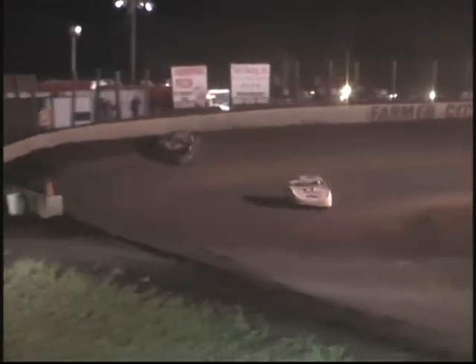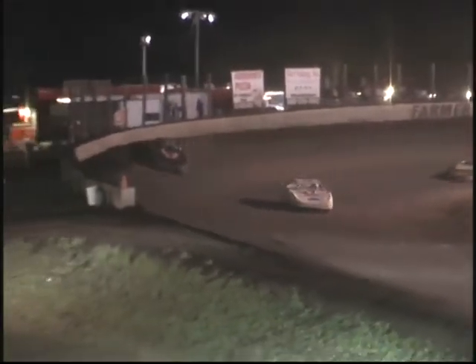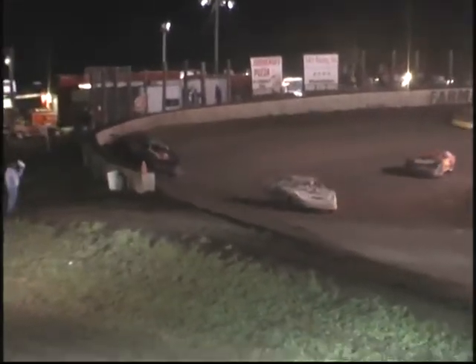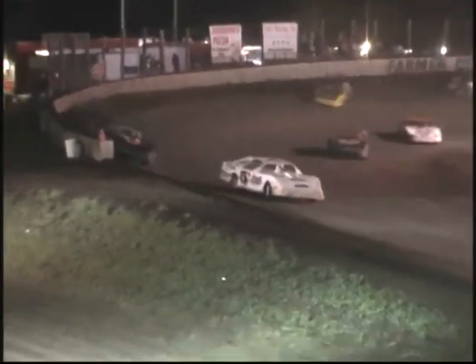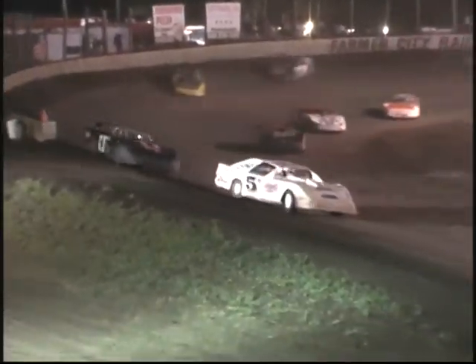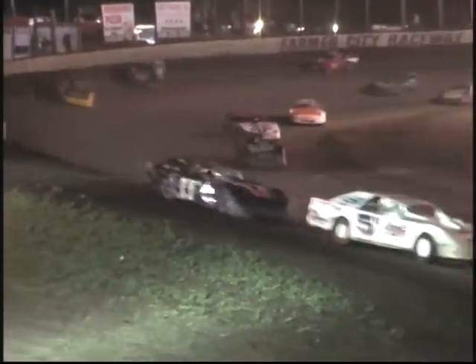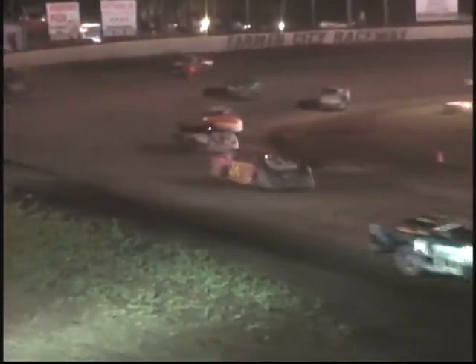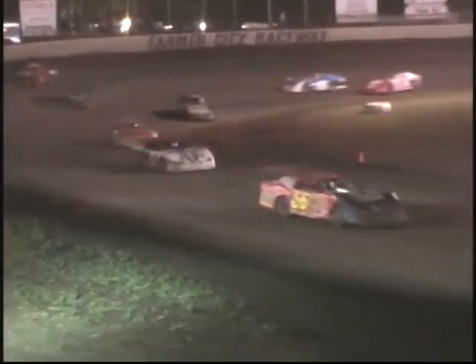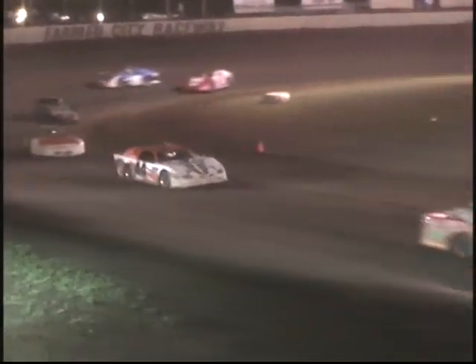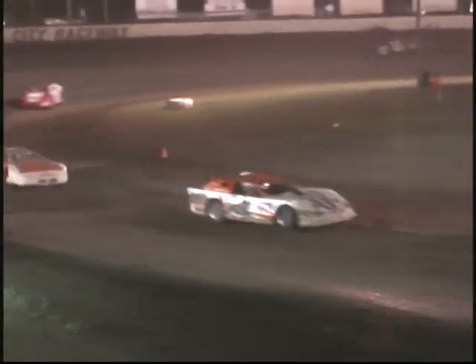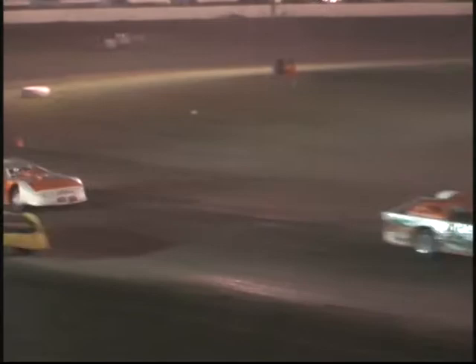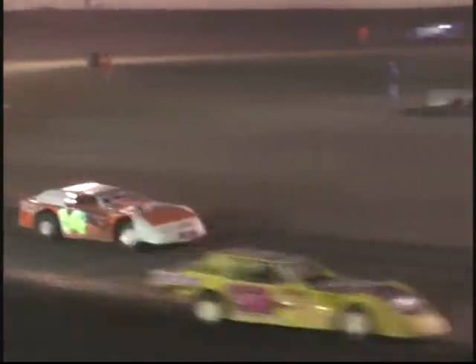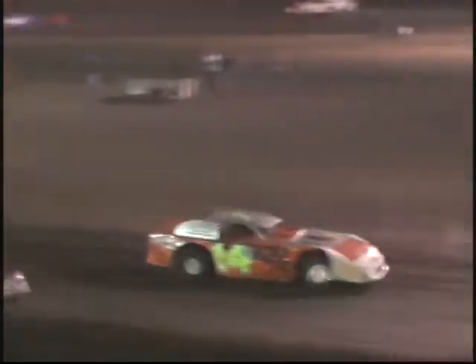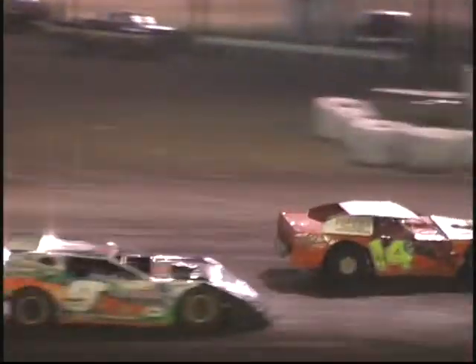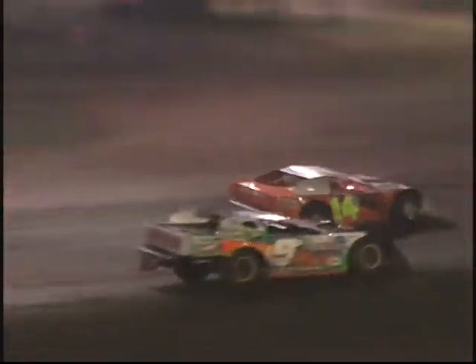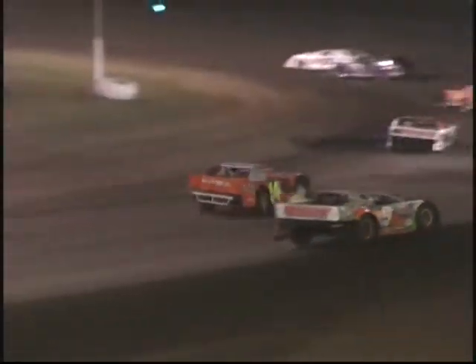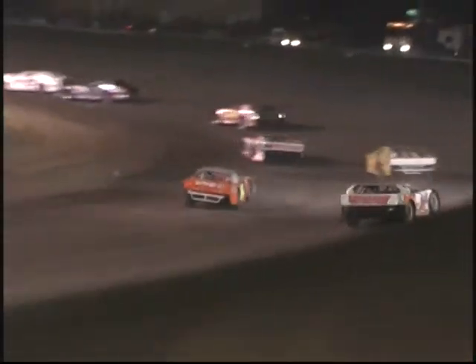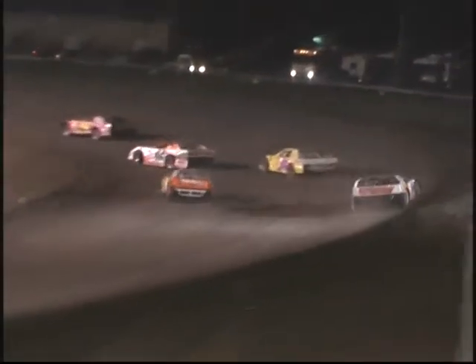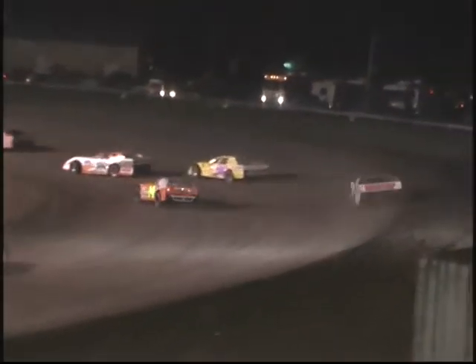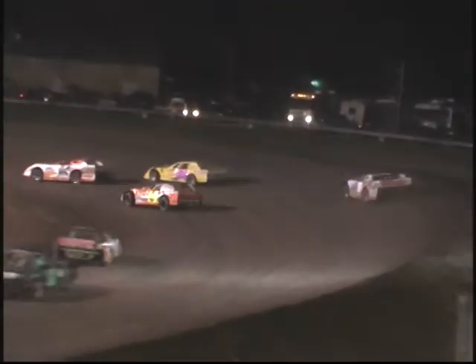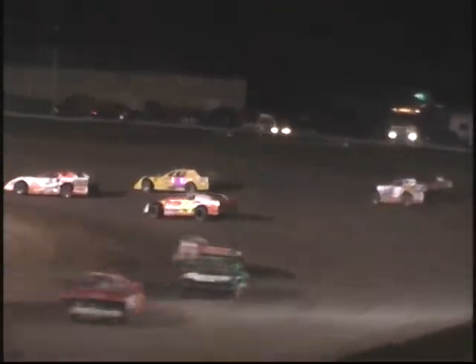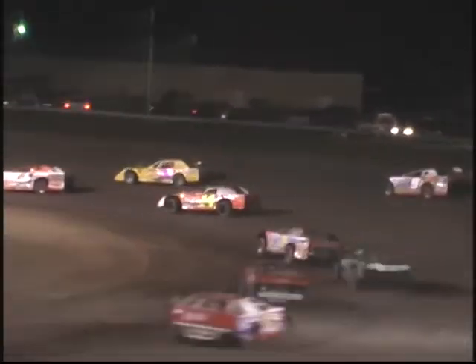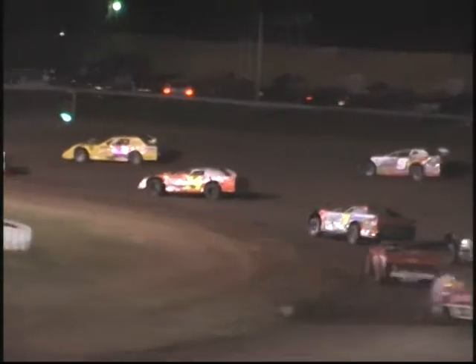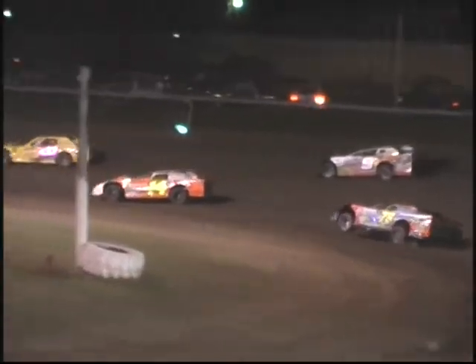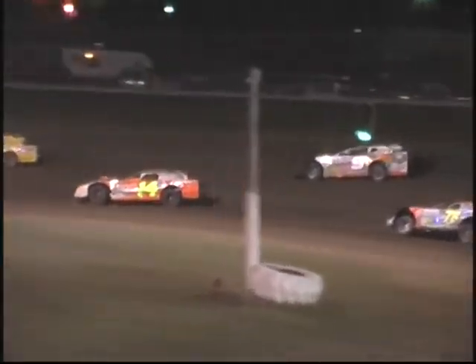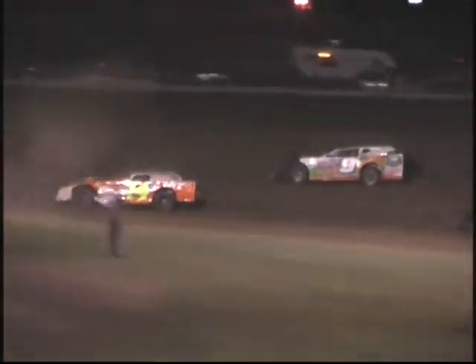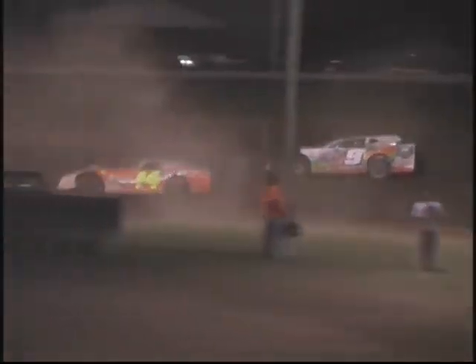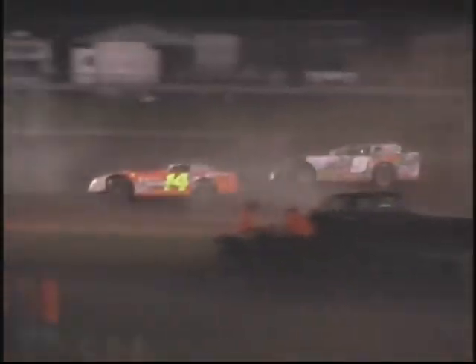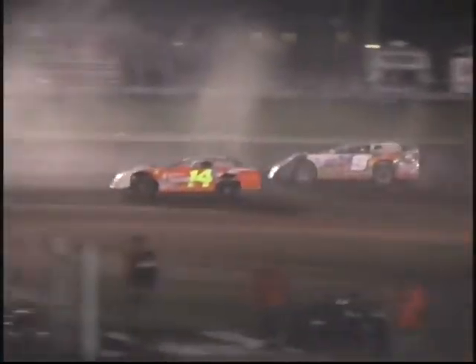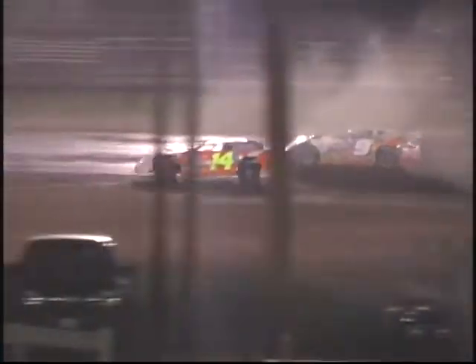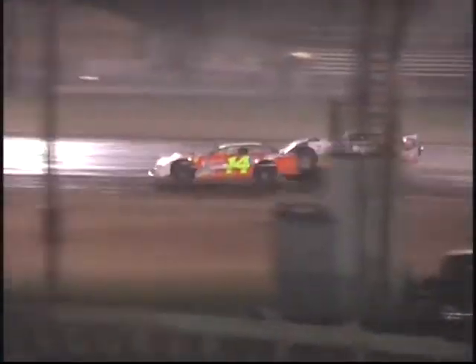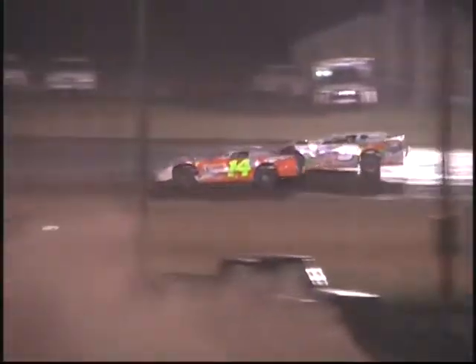Jeremy Hines to the inside, Troy Clark to the outside. Hines gonna hold him off. Clark now works to the inside of Jeremy Hines. Hines your race leader. Problems for Jason Meyer — he's spinning here in the infield, looks like he's gonna continue.